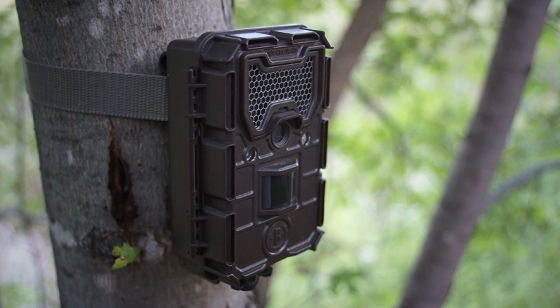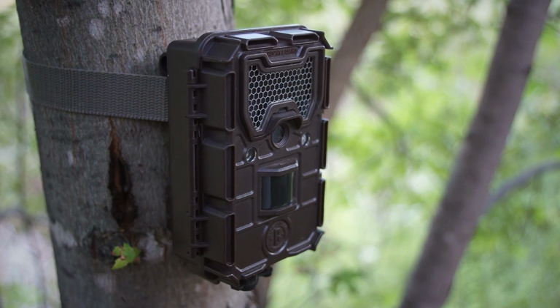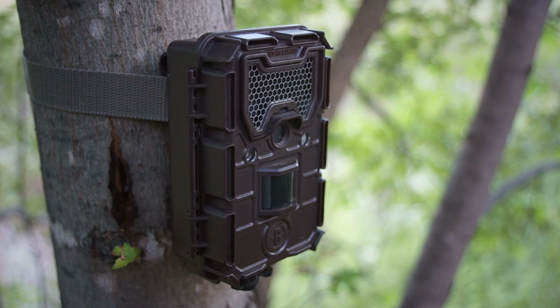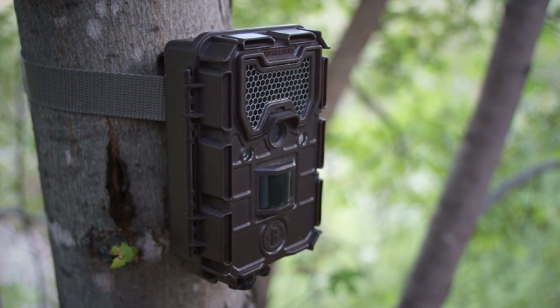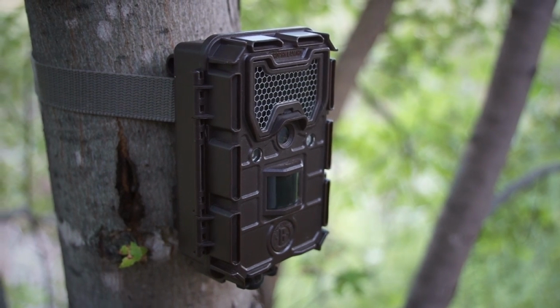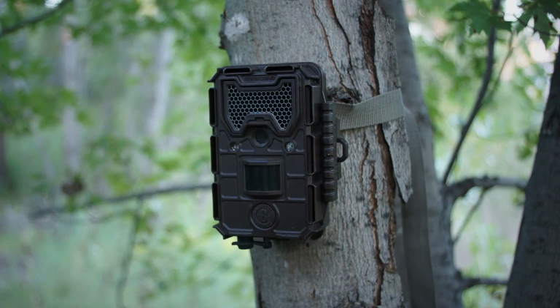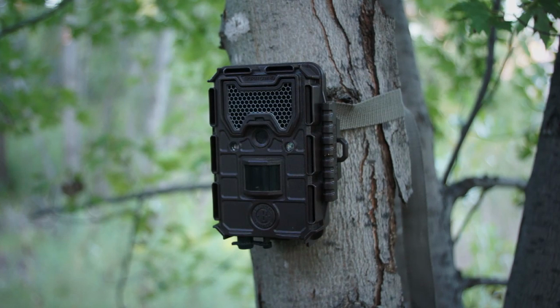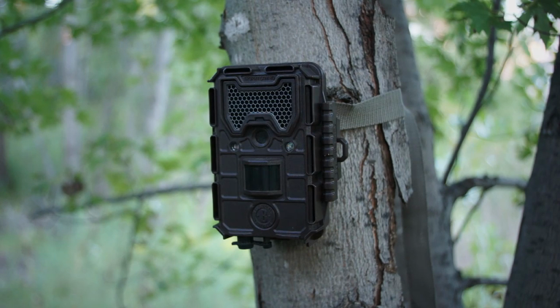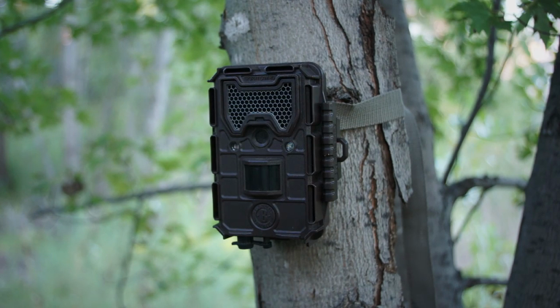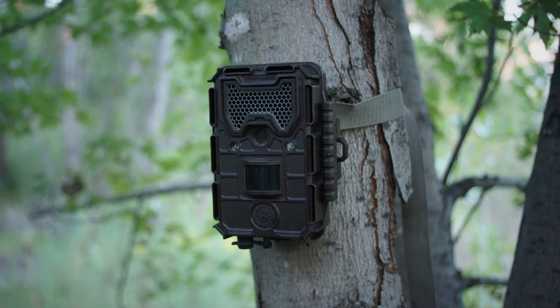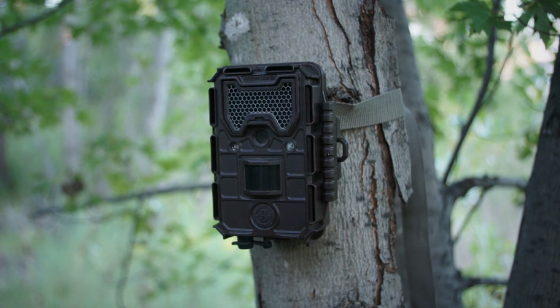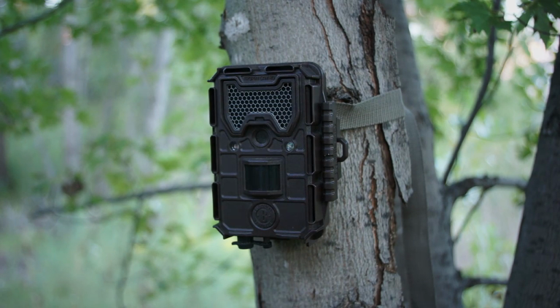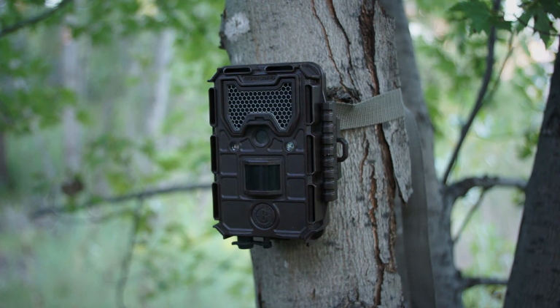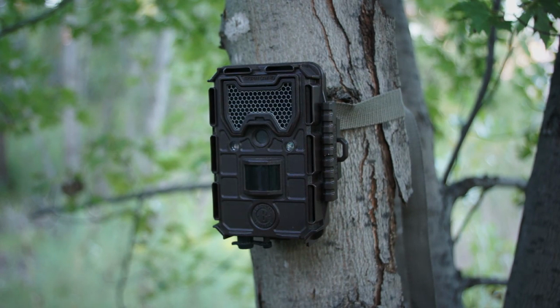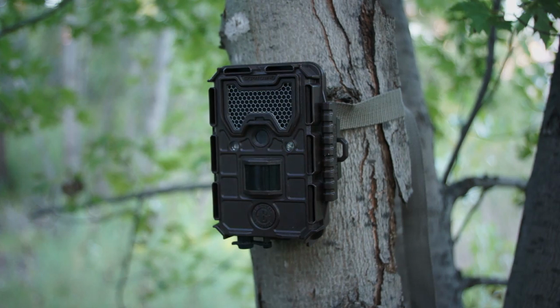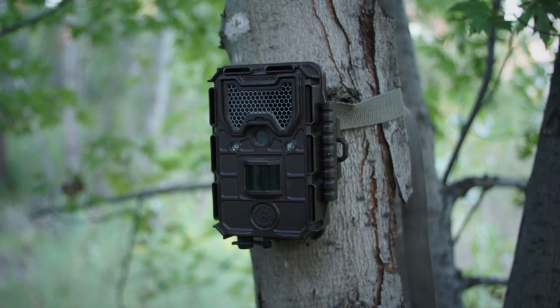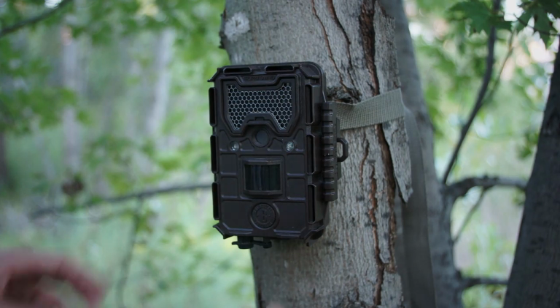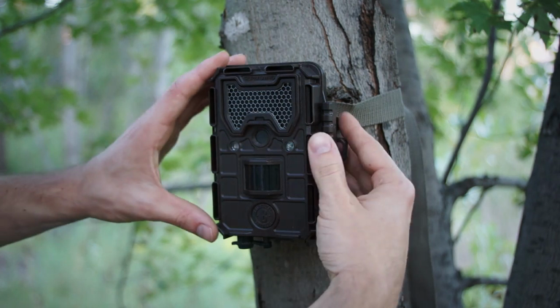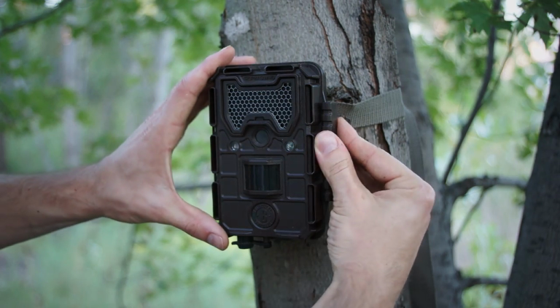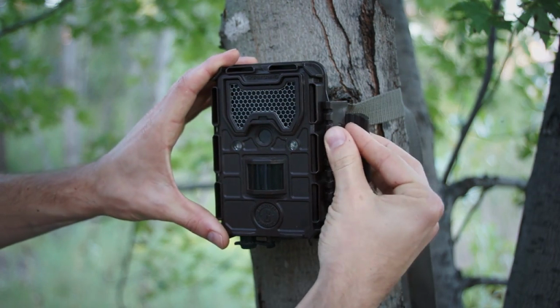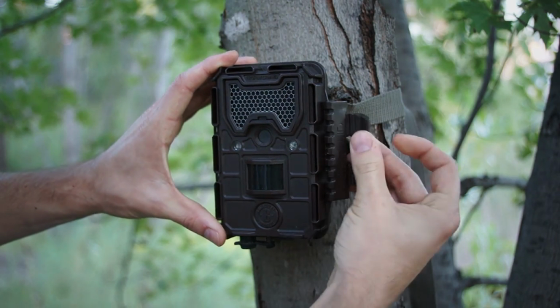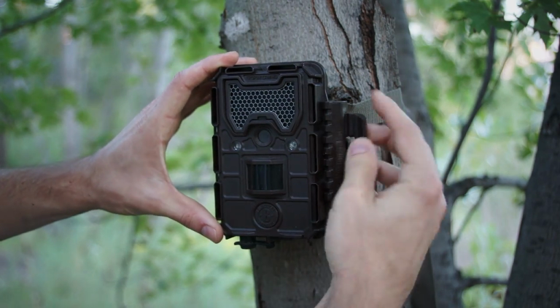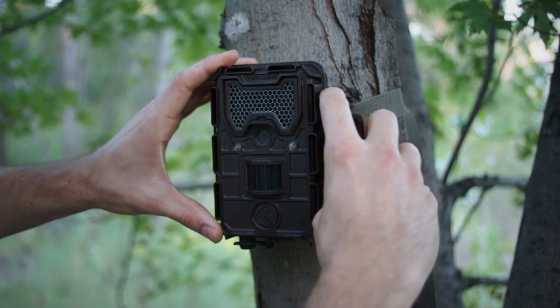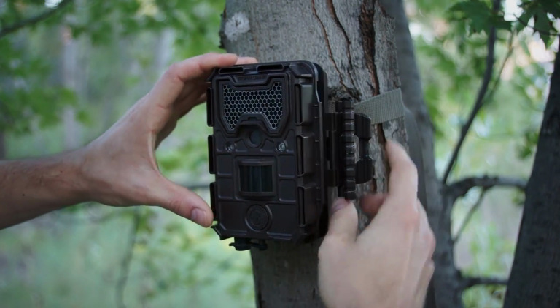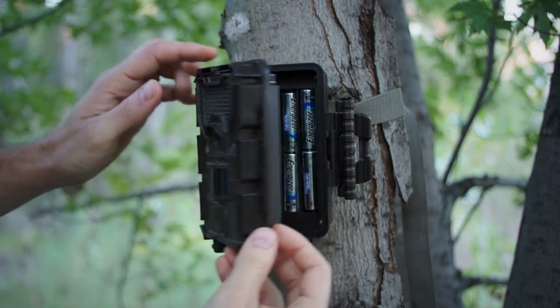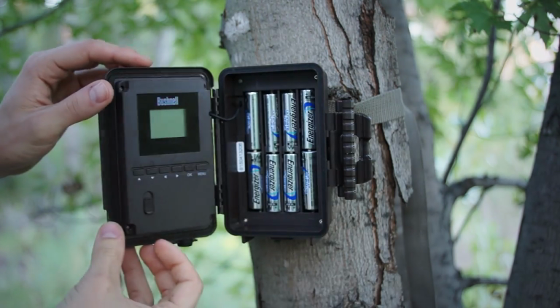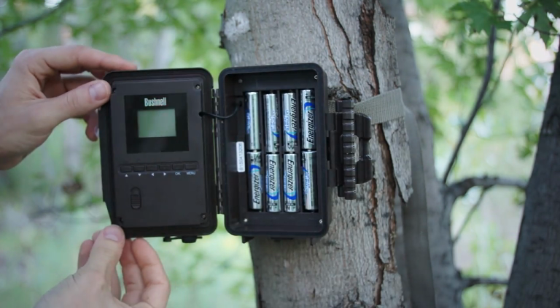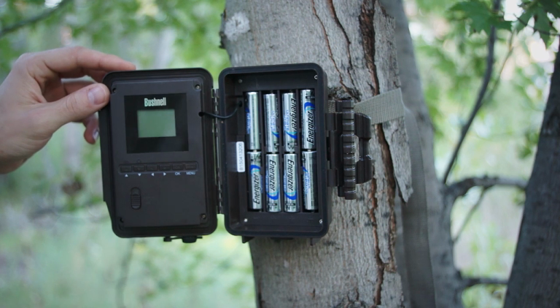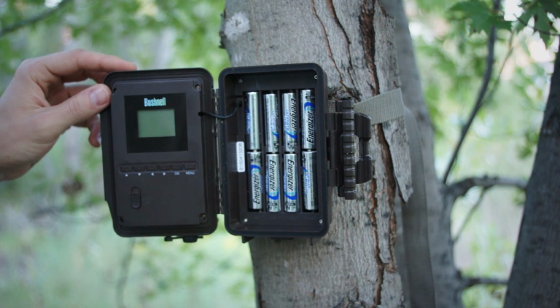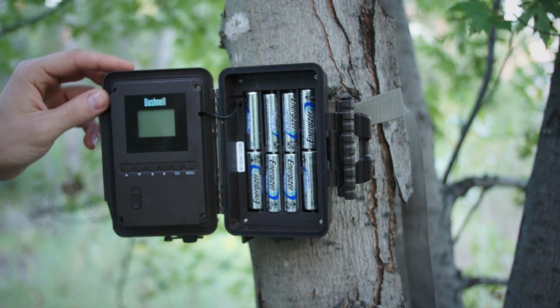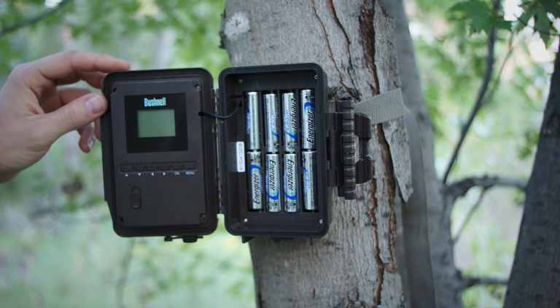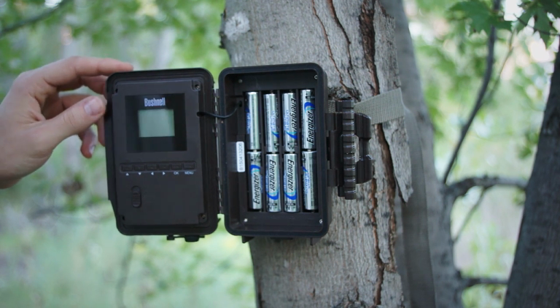The Aggressor line has both low glow and no glow options, as well as camo or solid brown color. The one I have is solid brown and low glow. While the retail prices are between $180 and $200, I often see them listed much cheaper in stores.